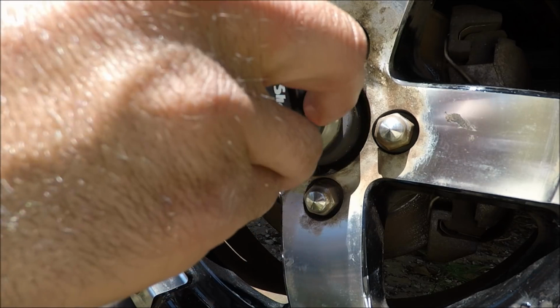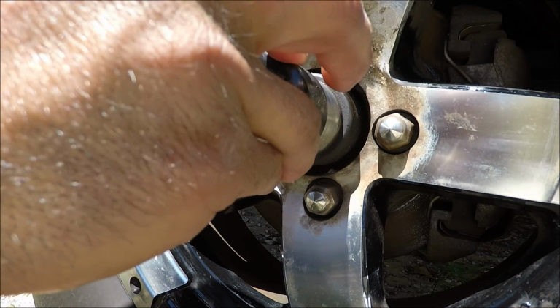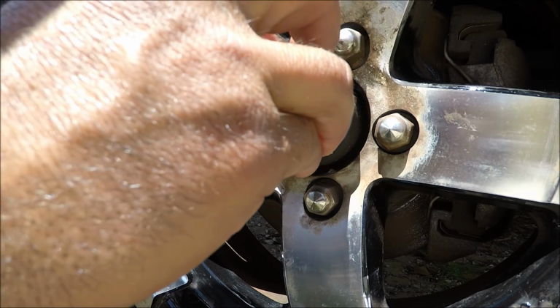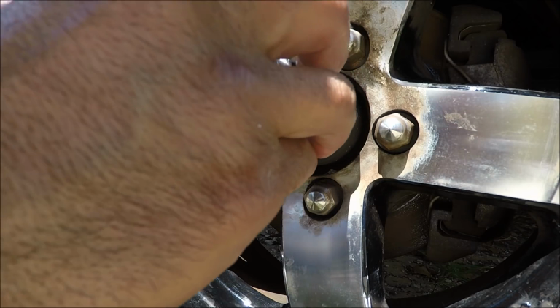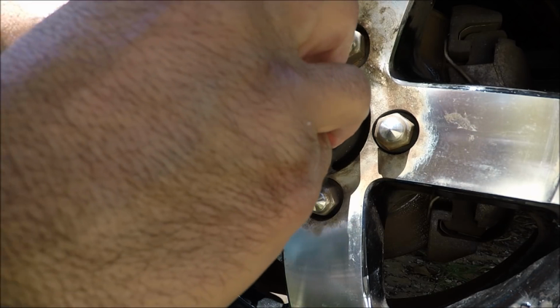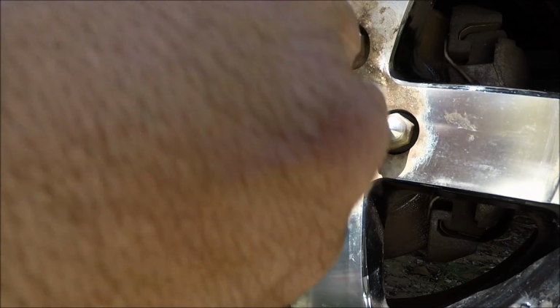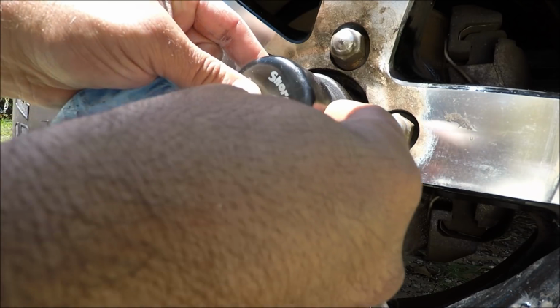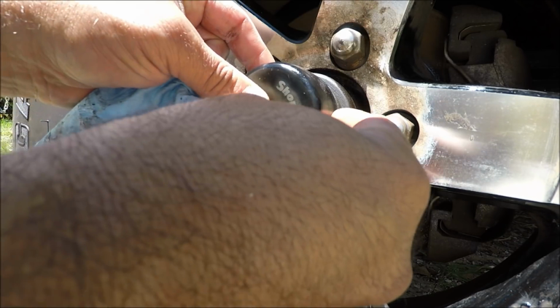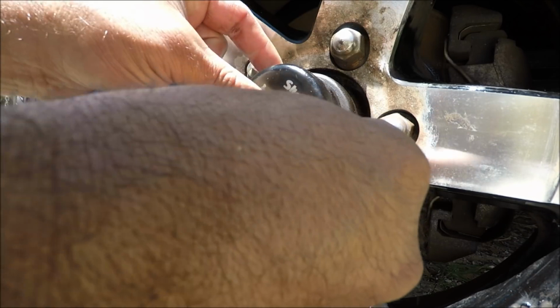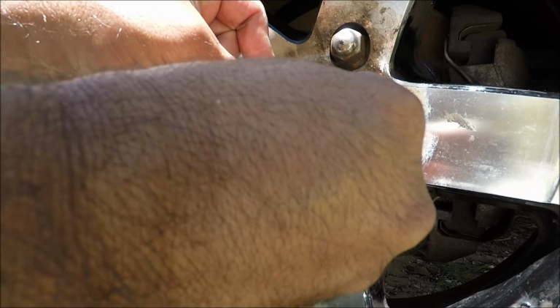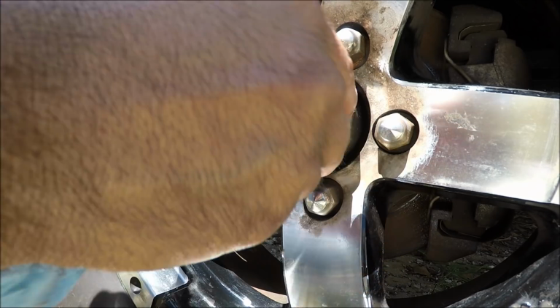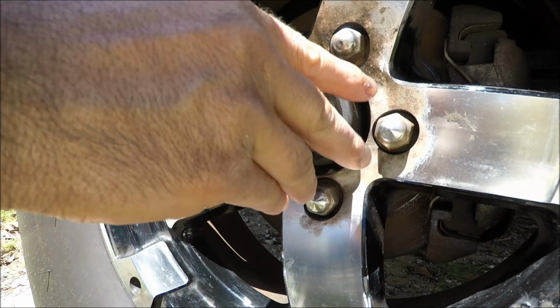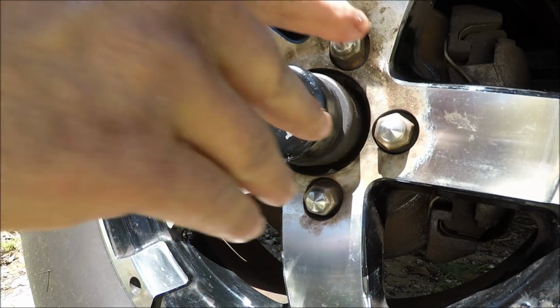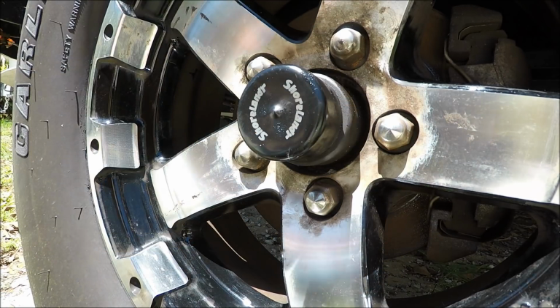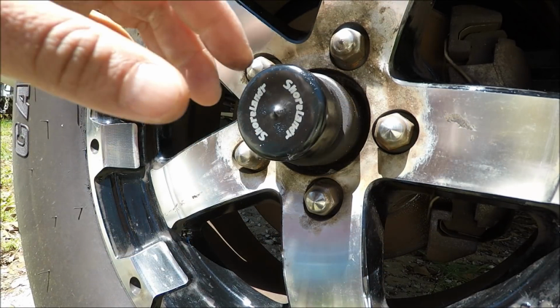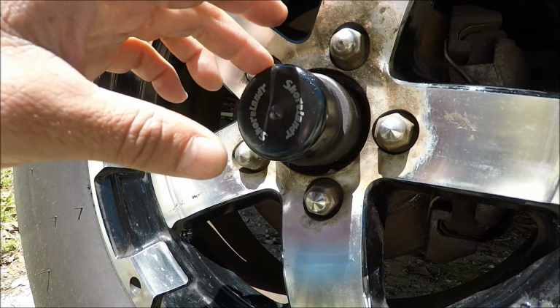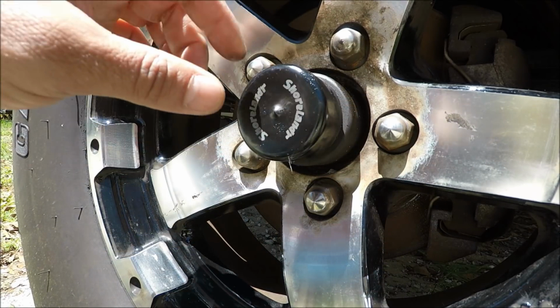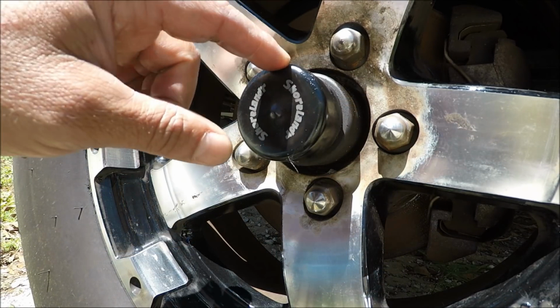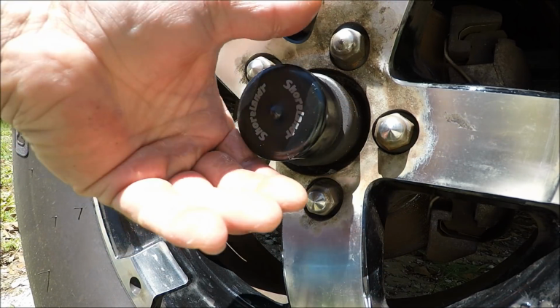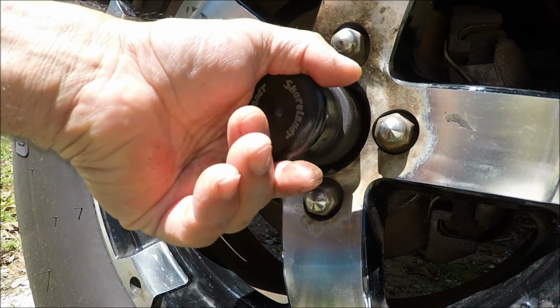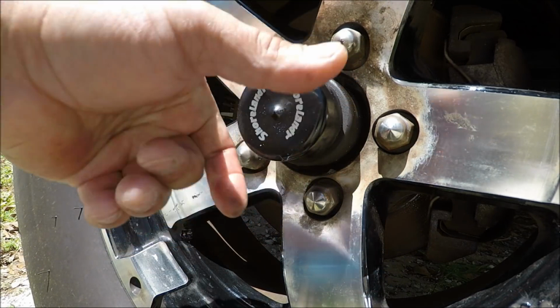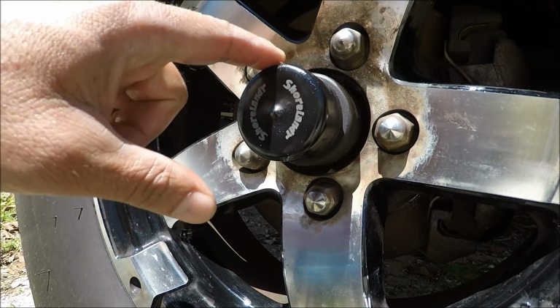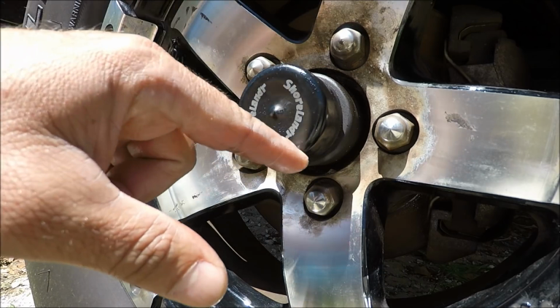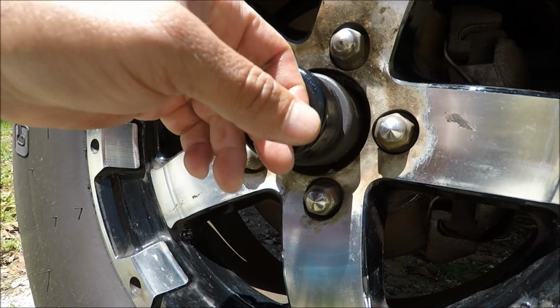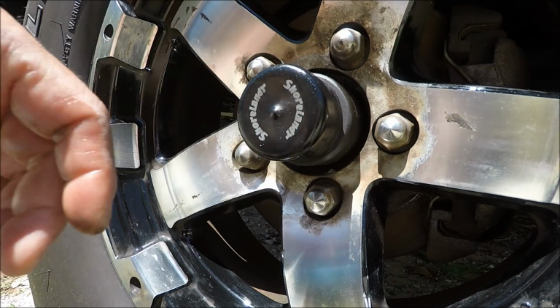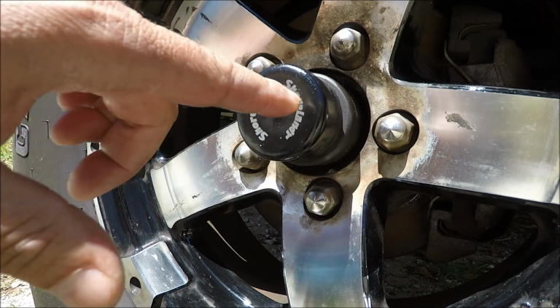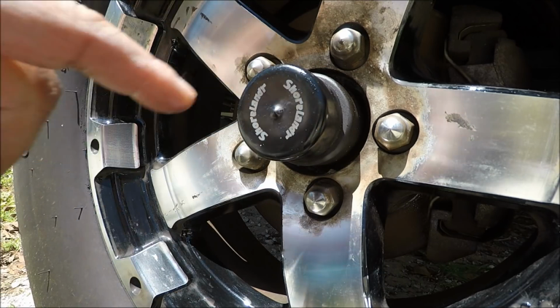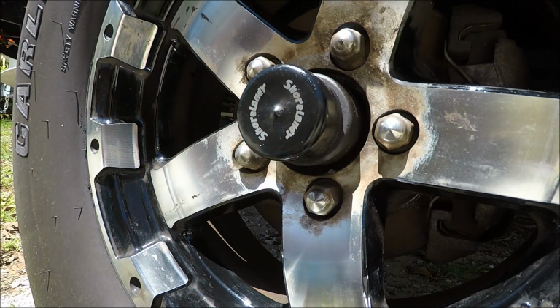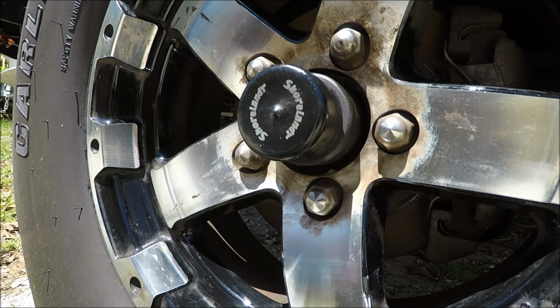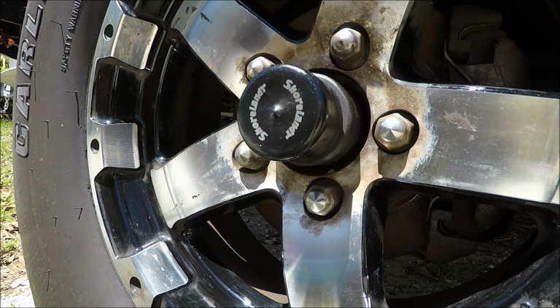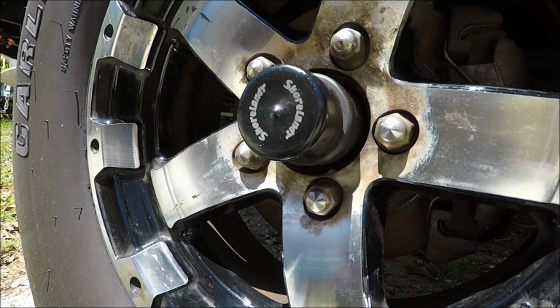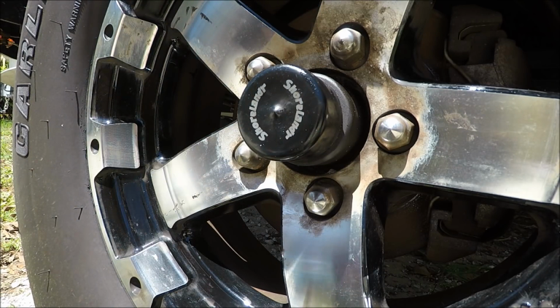Apply the cap back on. Once the trailer goes down in the water, this cap and the grease around the cap is gonna prevent salt water from getting inside your axle.